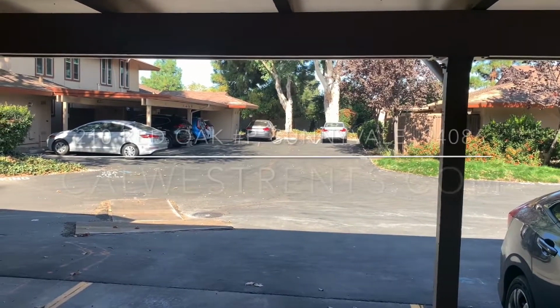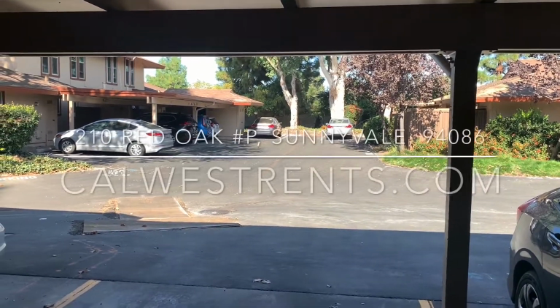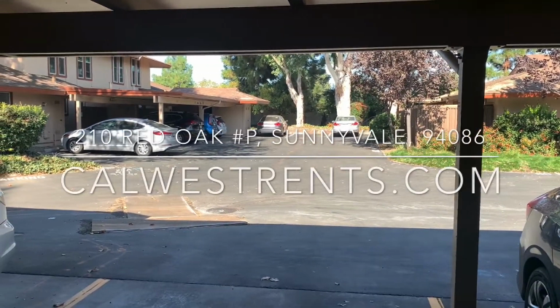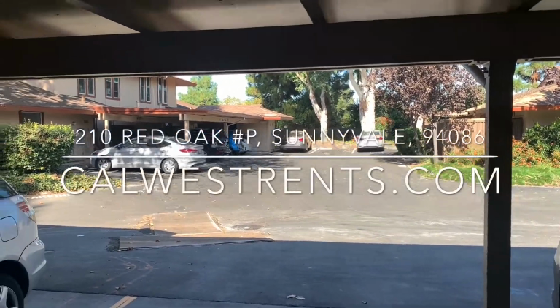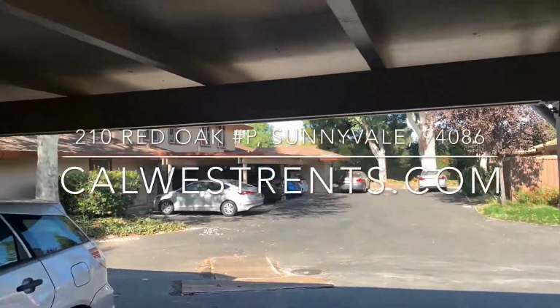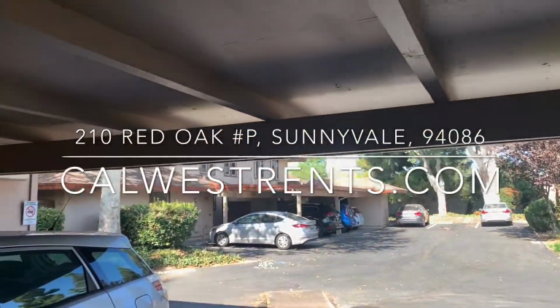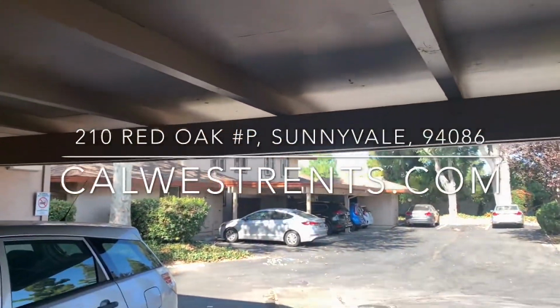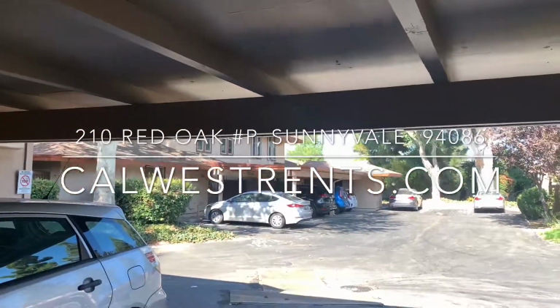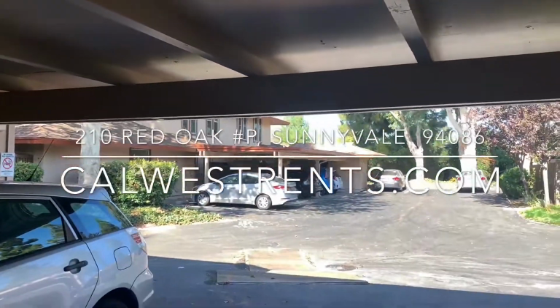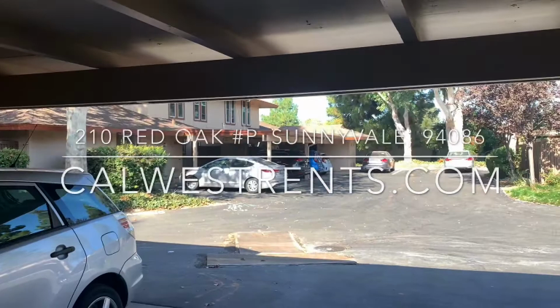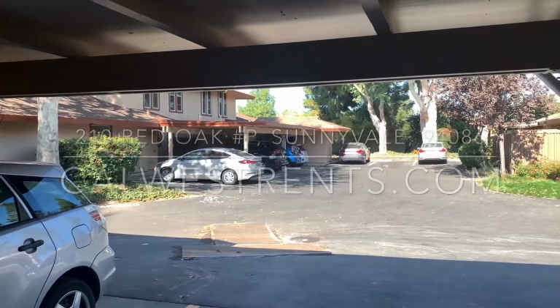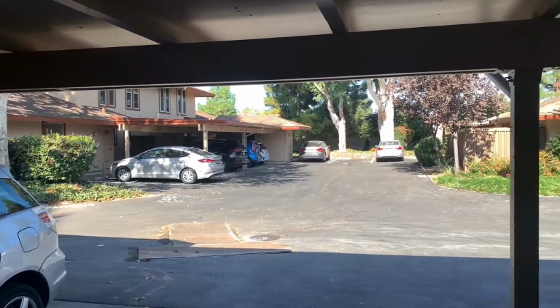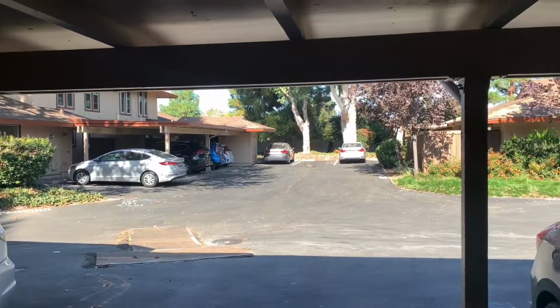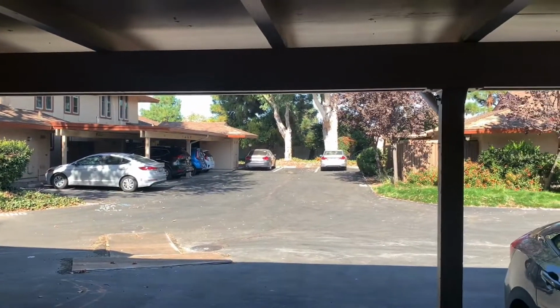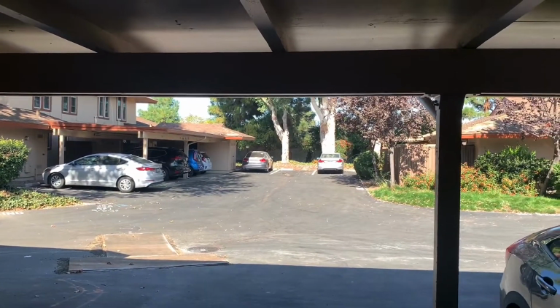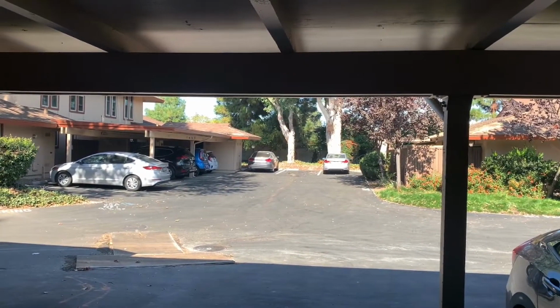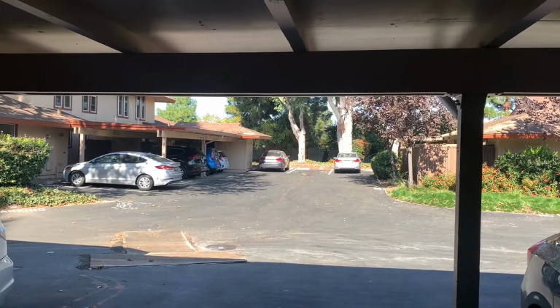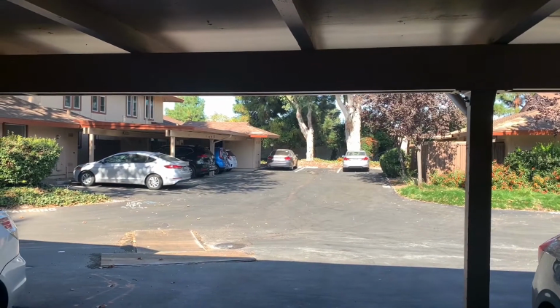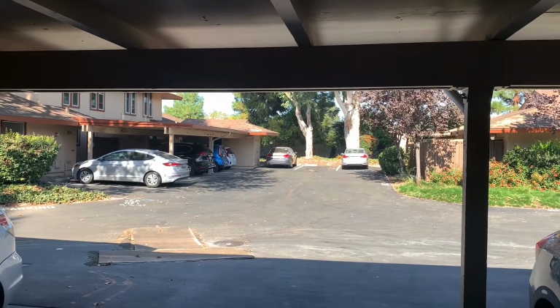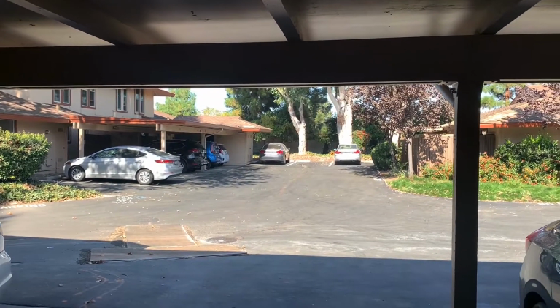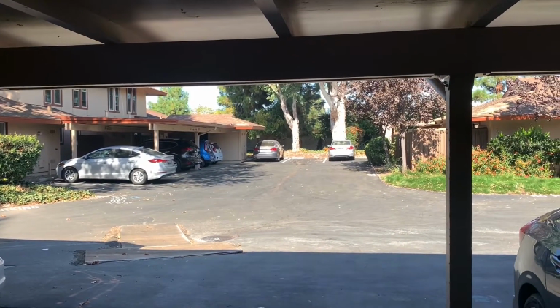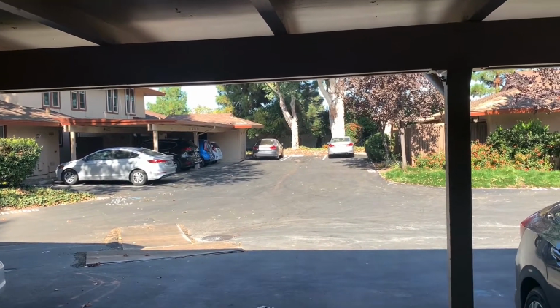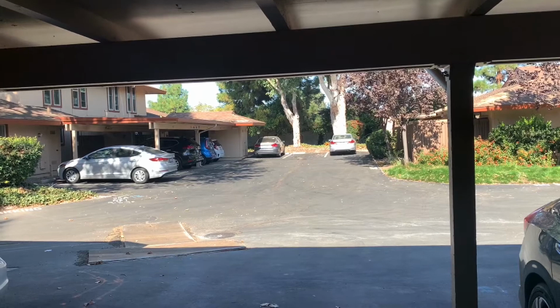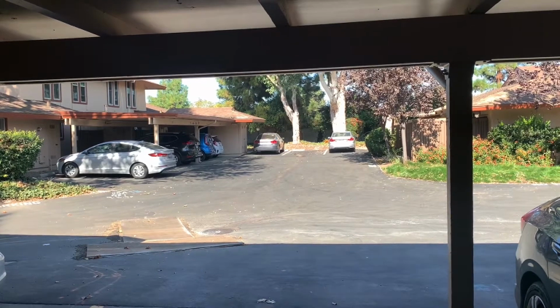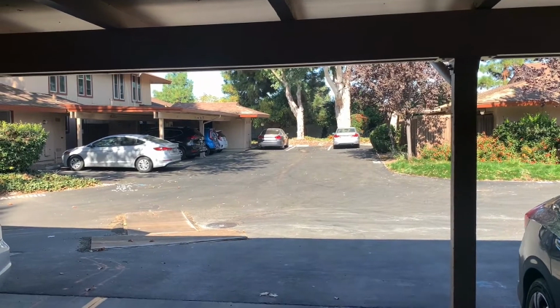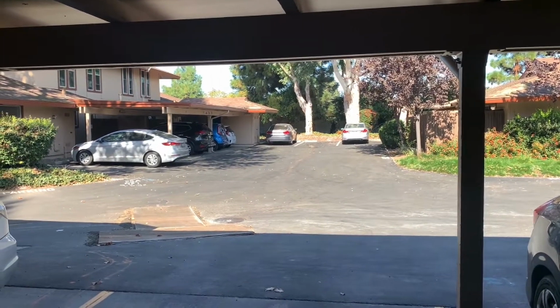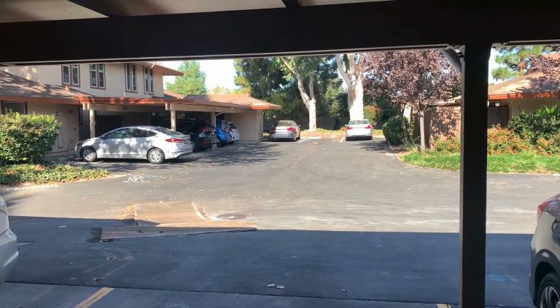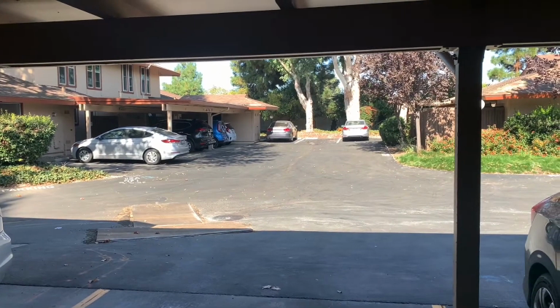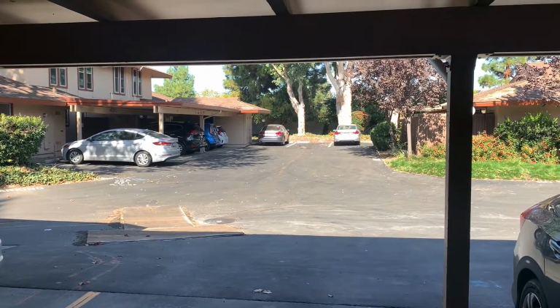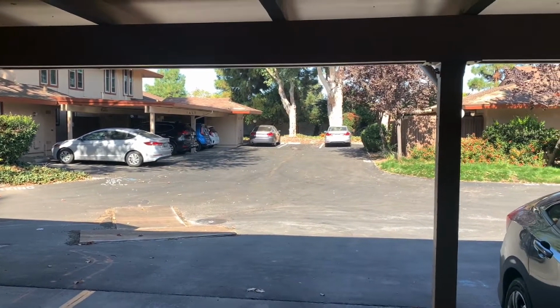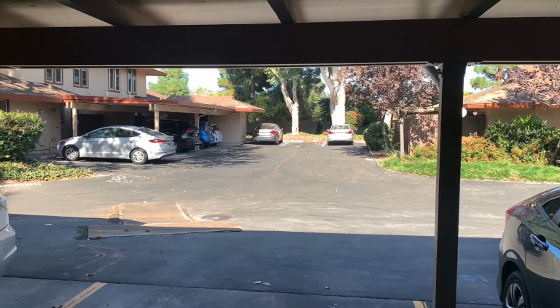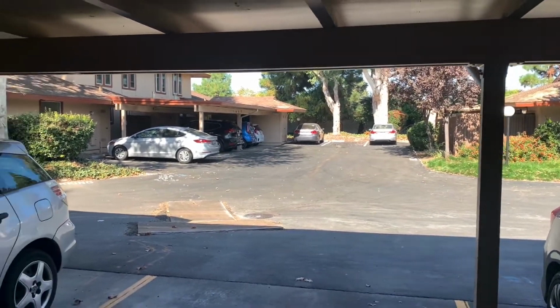Good morning, this is Zach with Cal West Property Management. Today we'll be taking a video tour for the property at 210 Red Oak, Unit P, over here in Sunnyvale — a beautiful two-bedroom, one-and-a-half bathroom townhome. Let's go take a look.